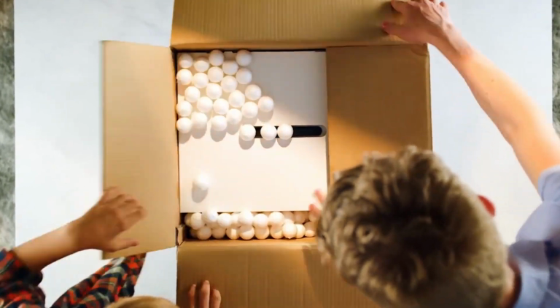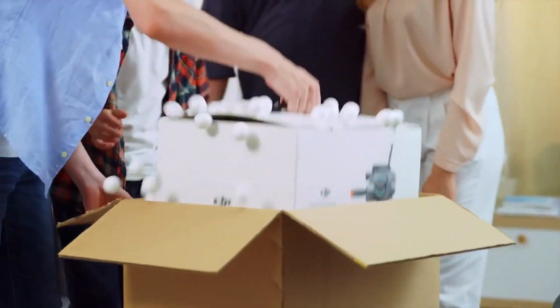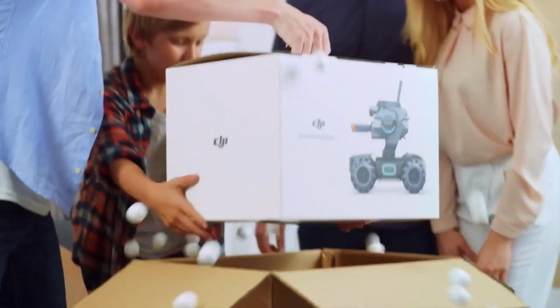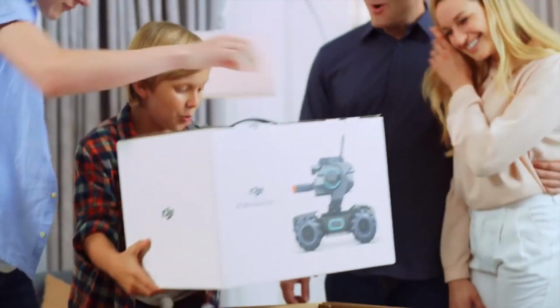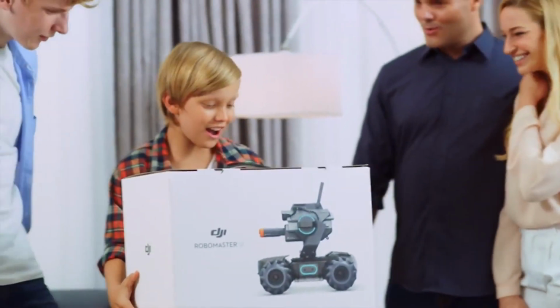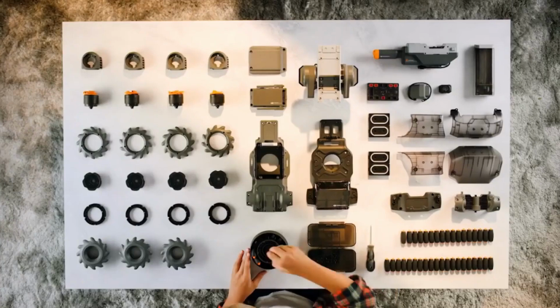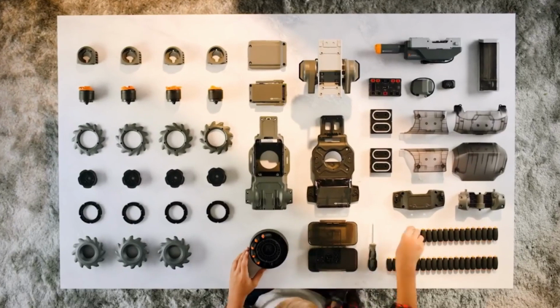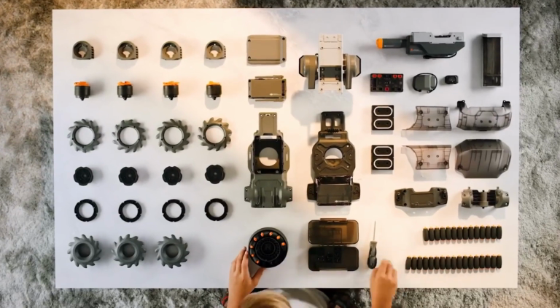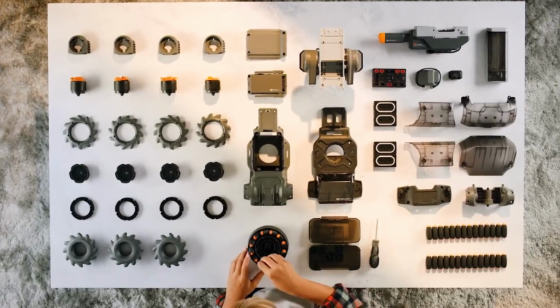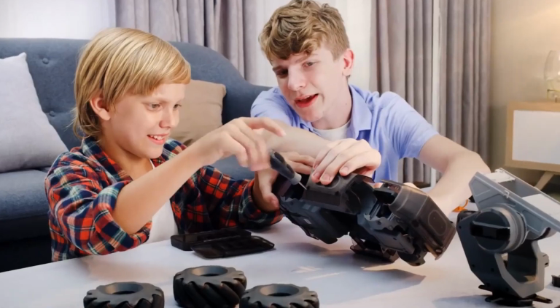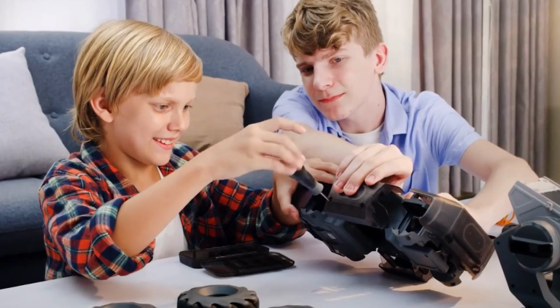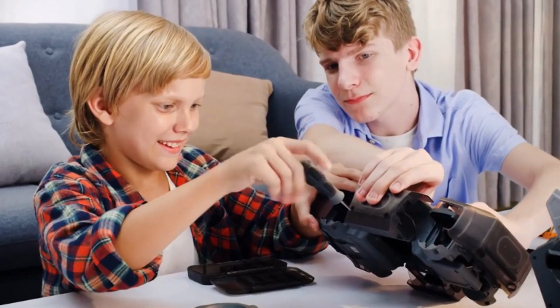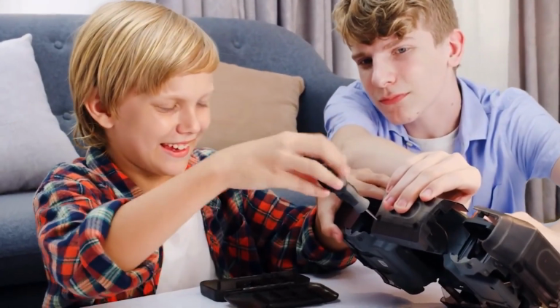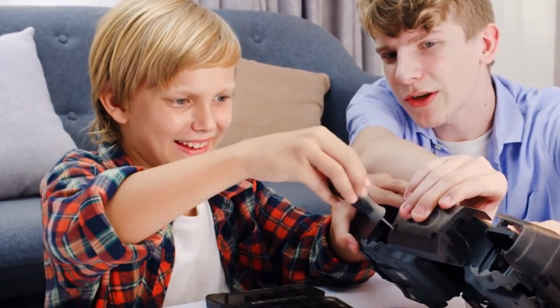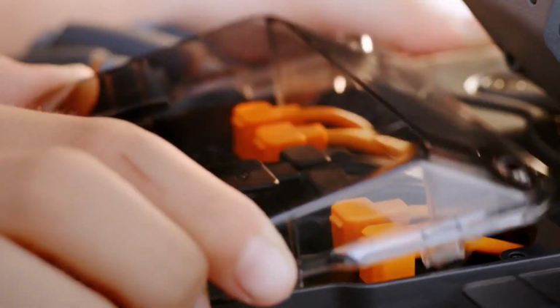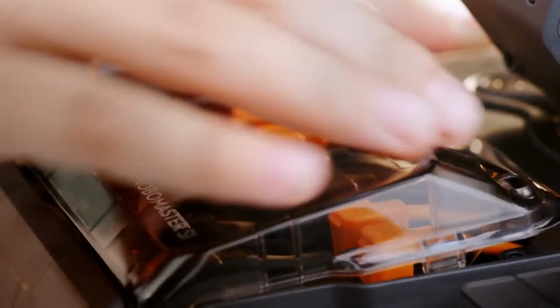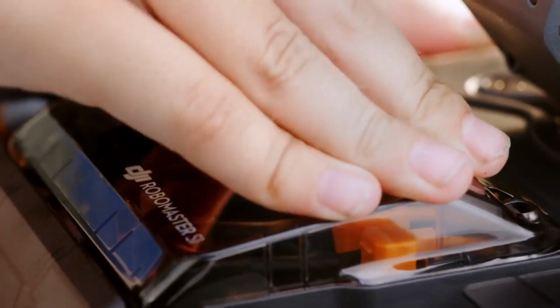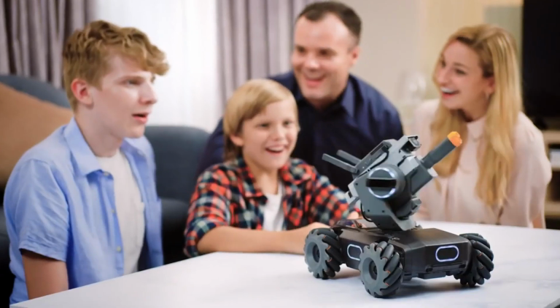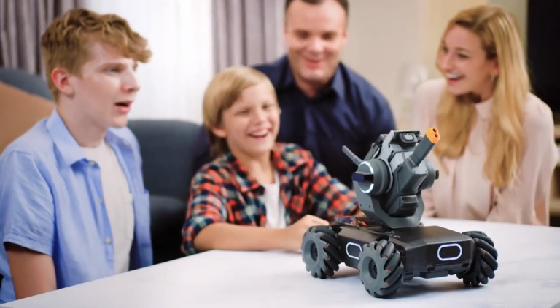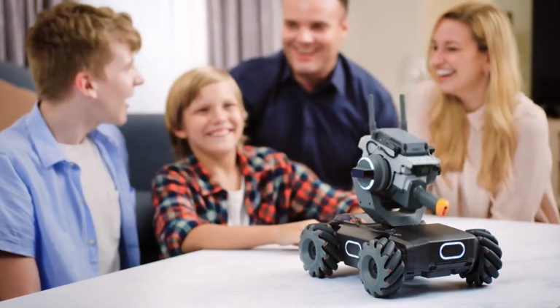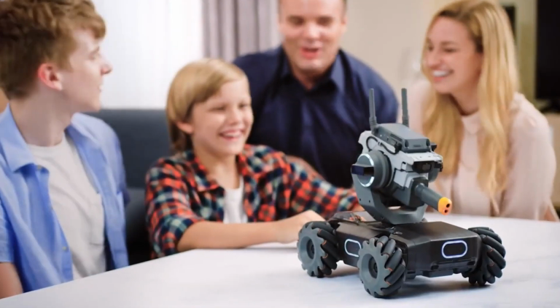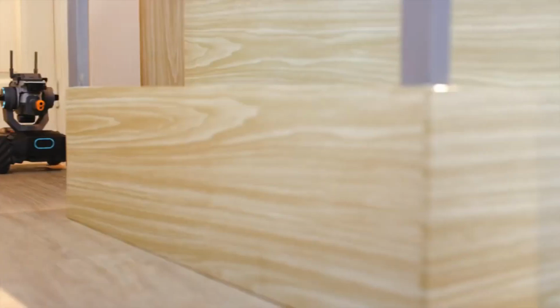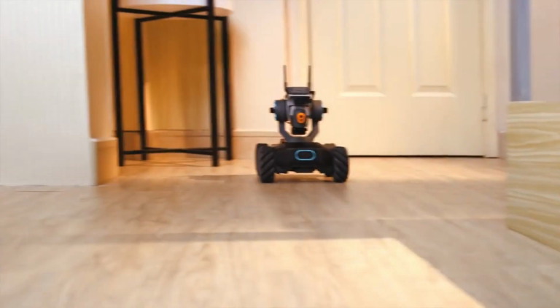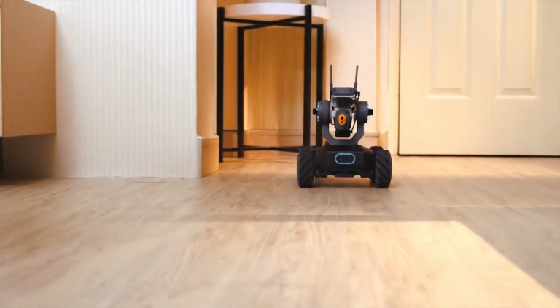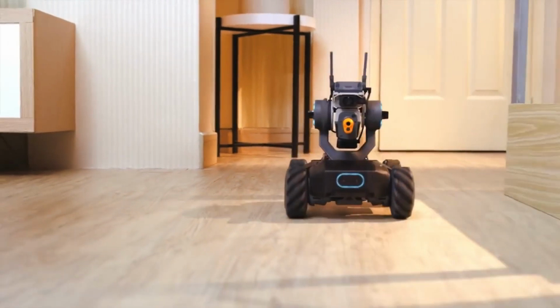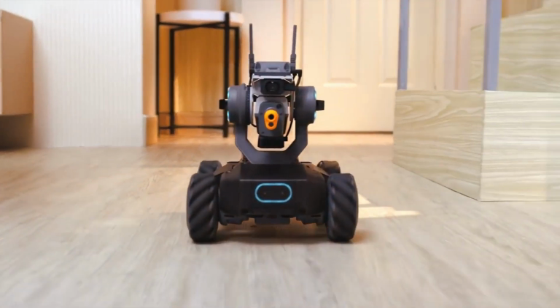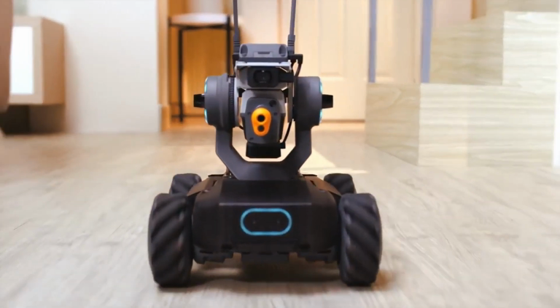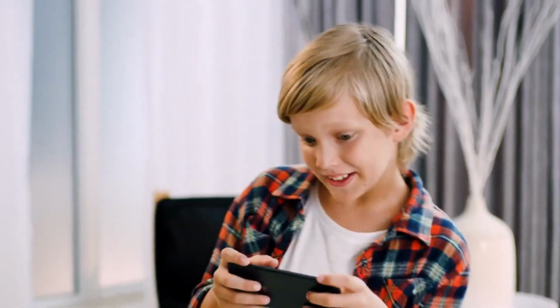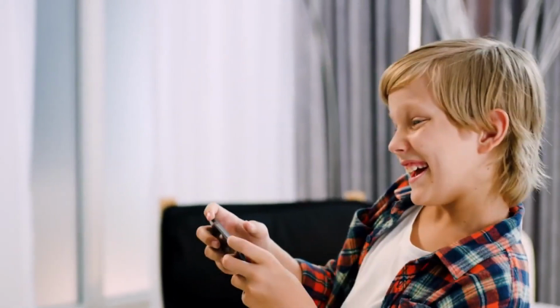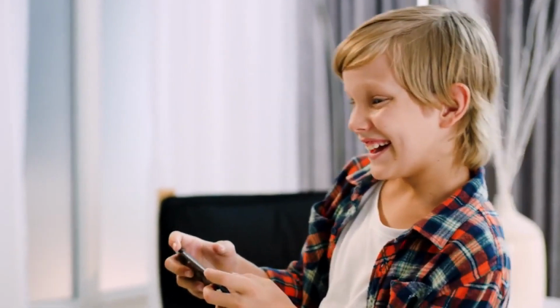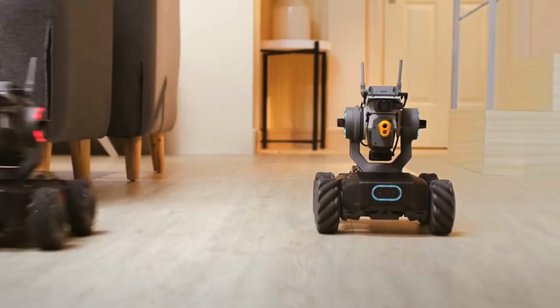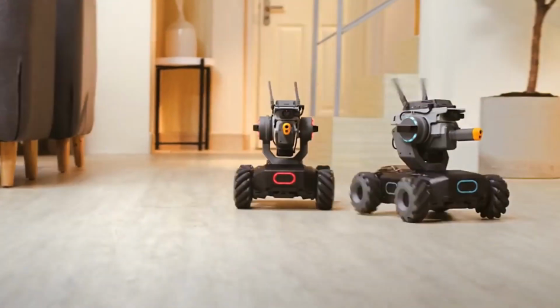Meet the RoboMaster S1 — the smart educational robot that opens up a whole new world of learning. Experience fast-paced driving action, whether you're by yourself or with a friend.